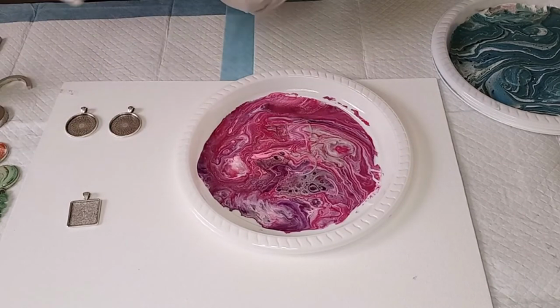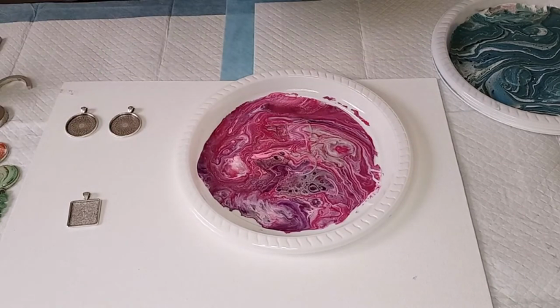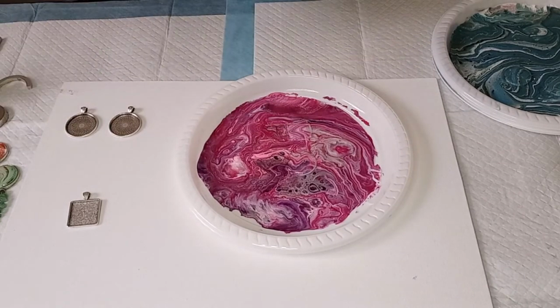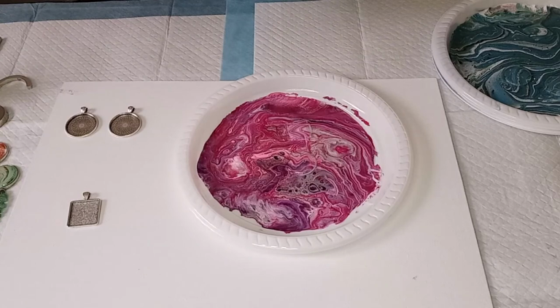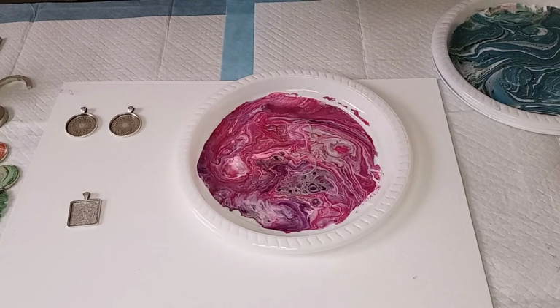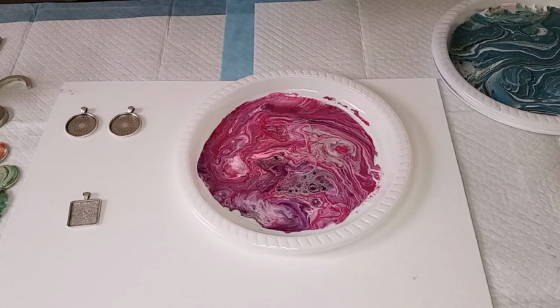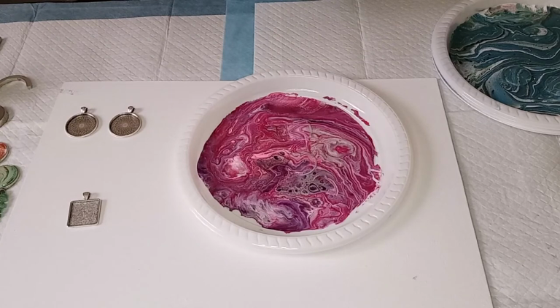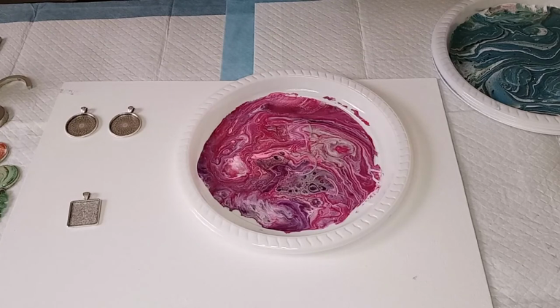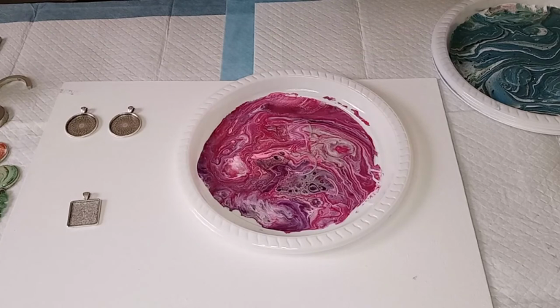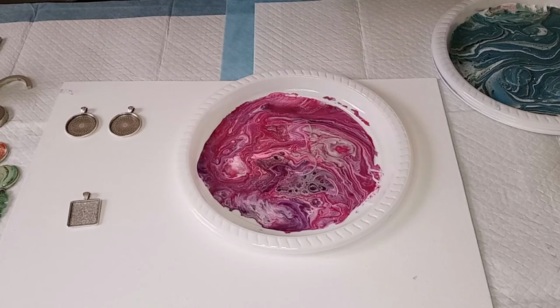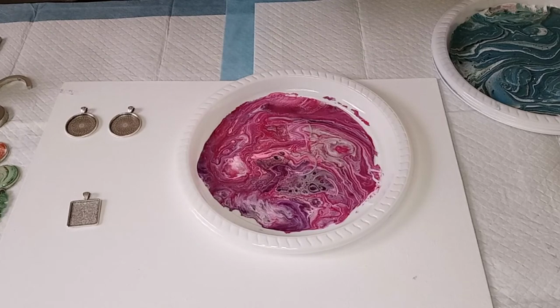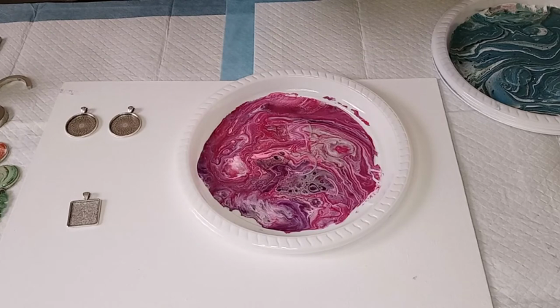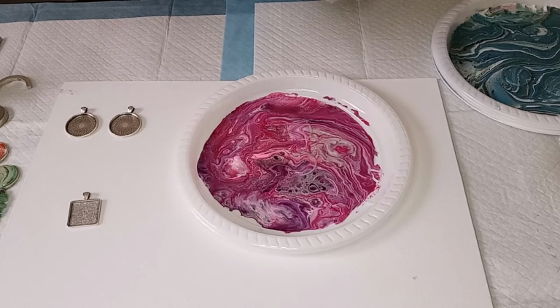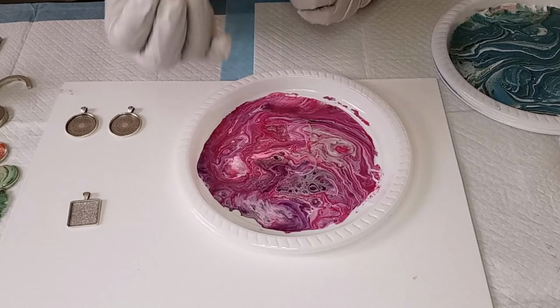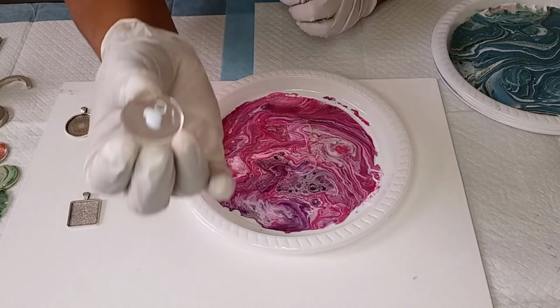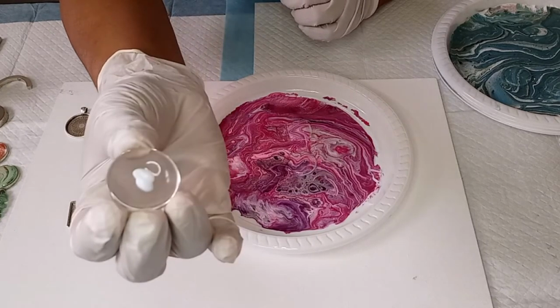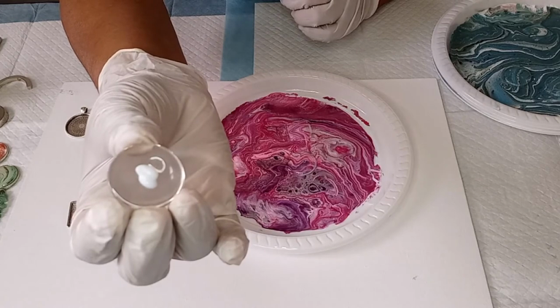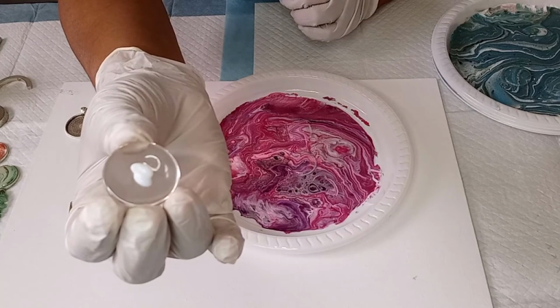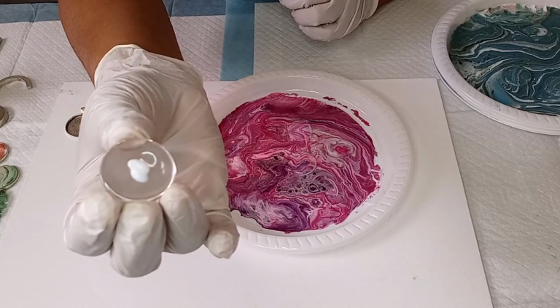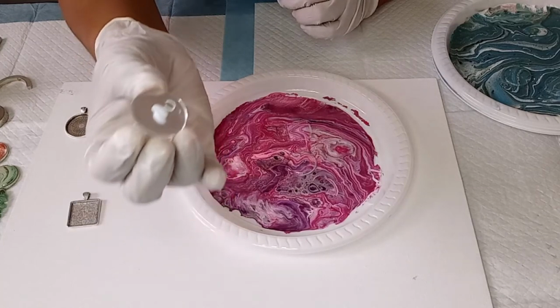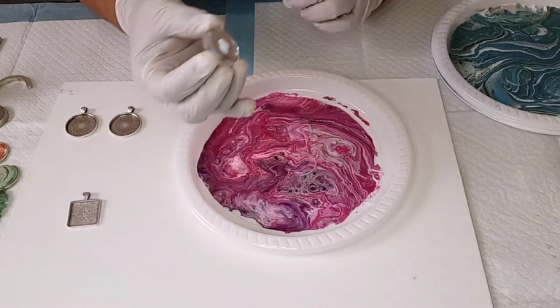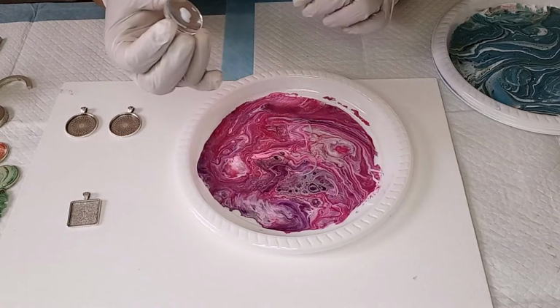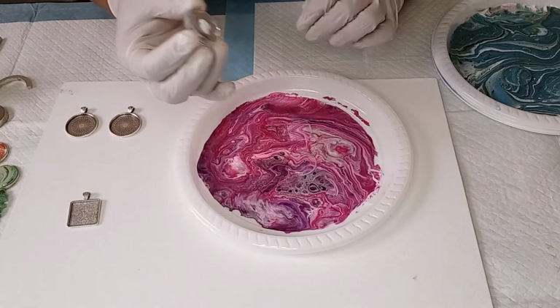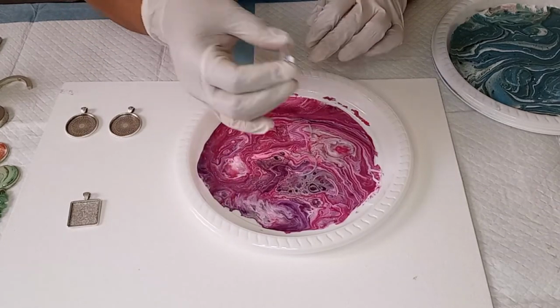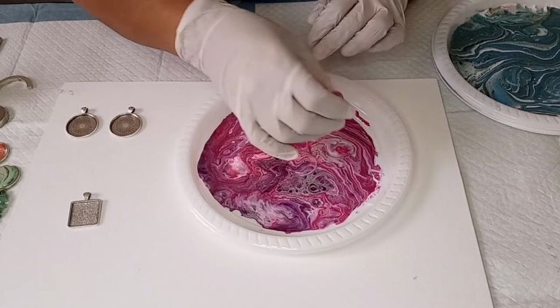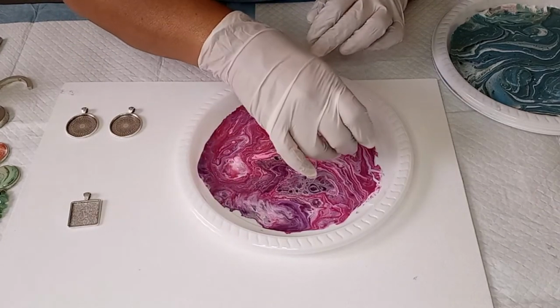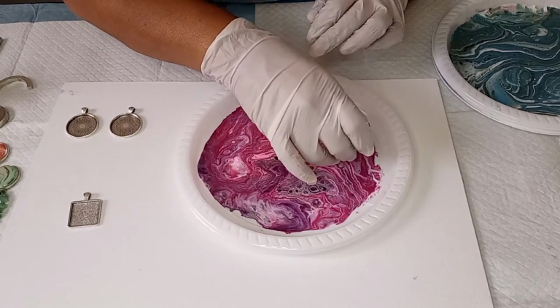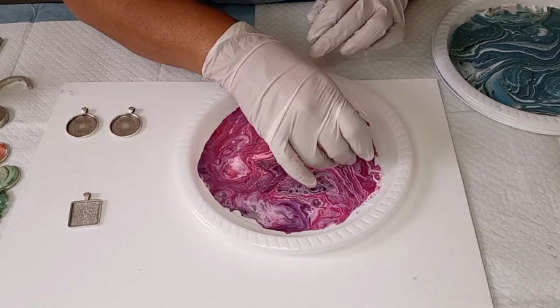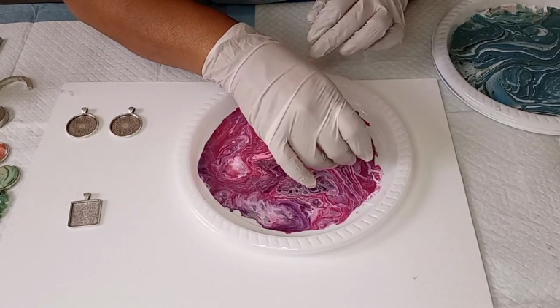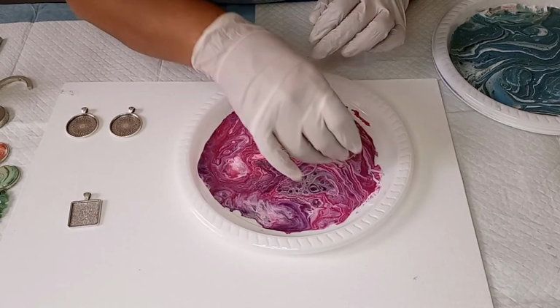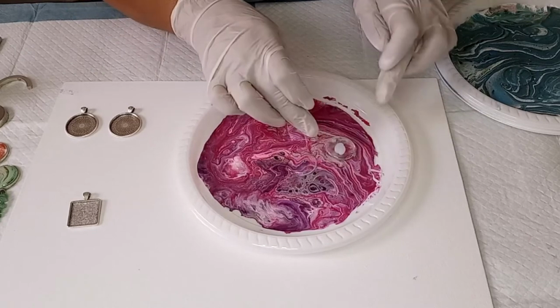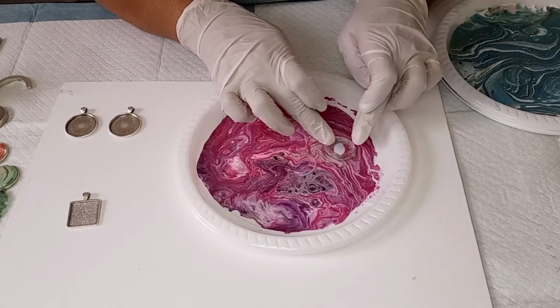Now for the next one — a small dot of glue, and I'm going to press it down right there.